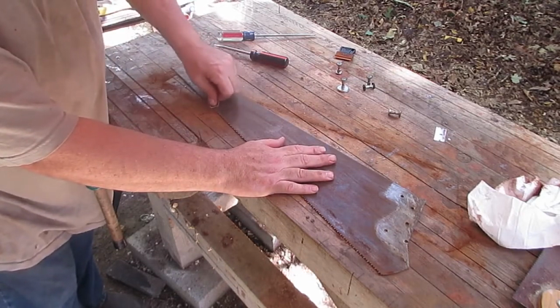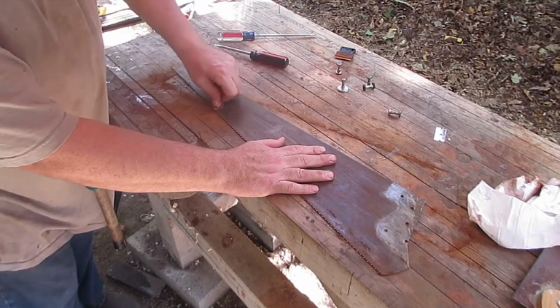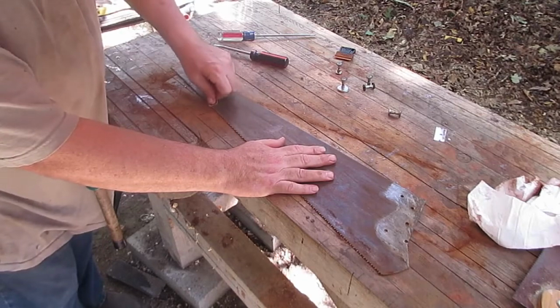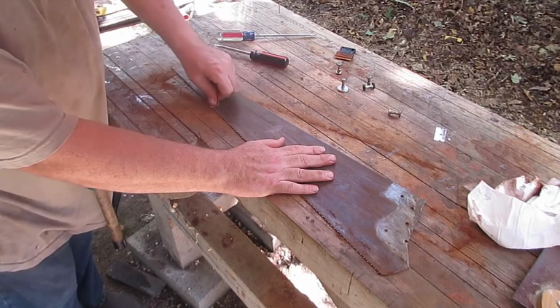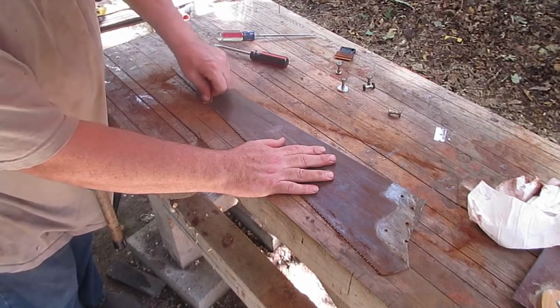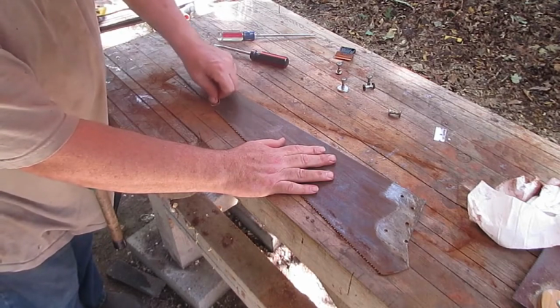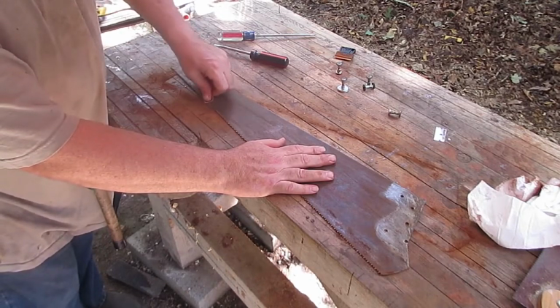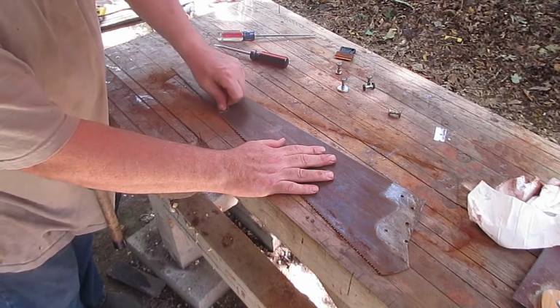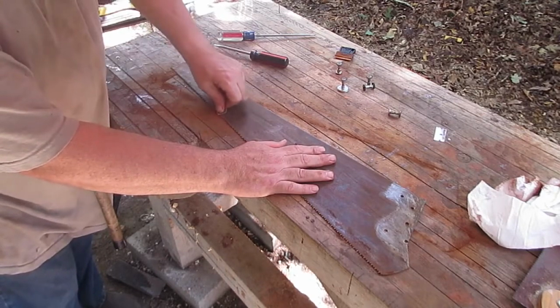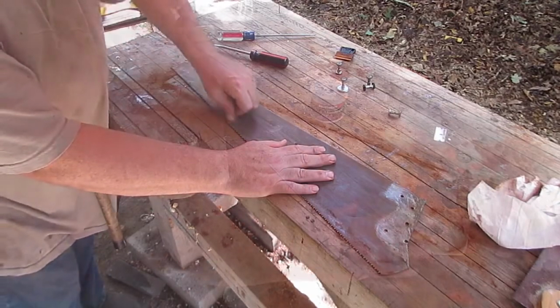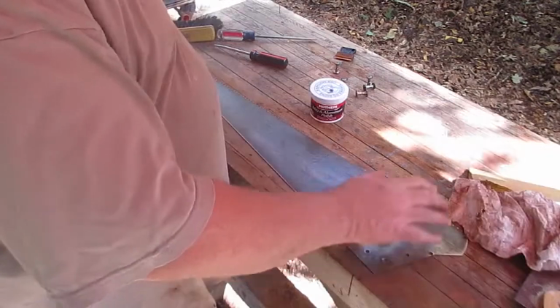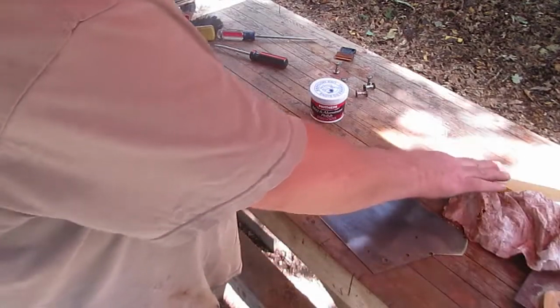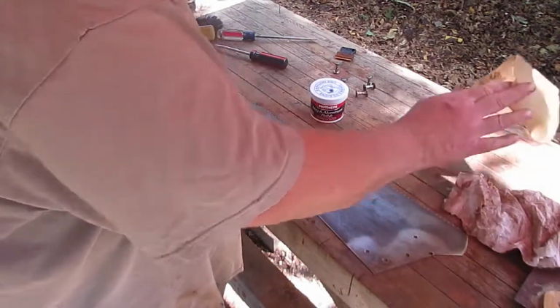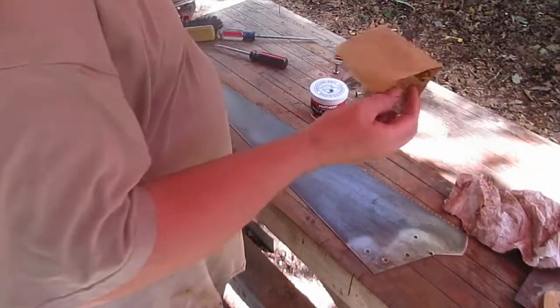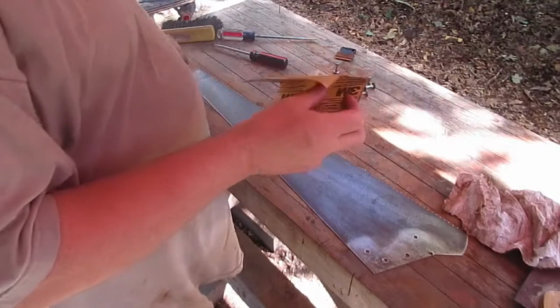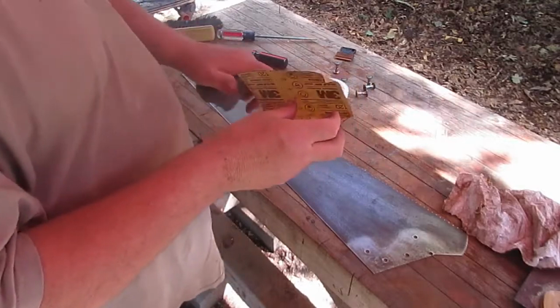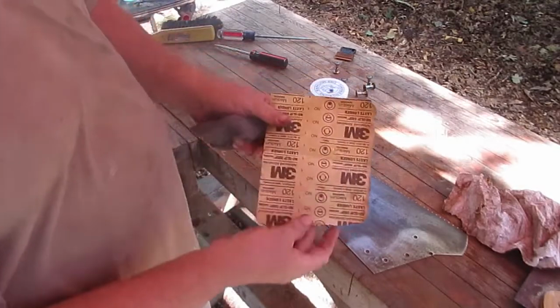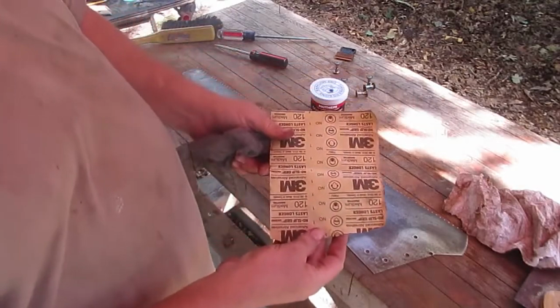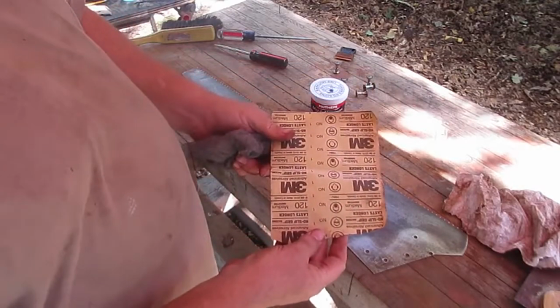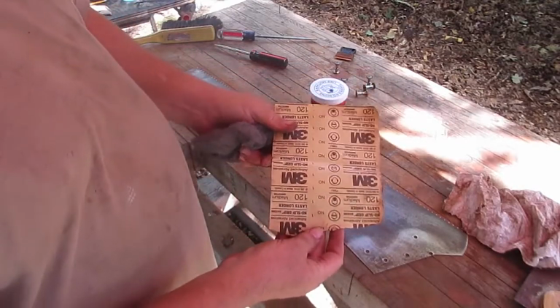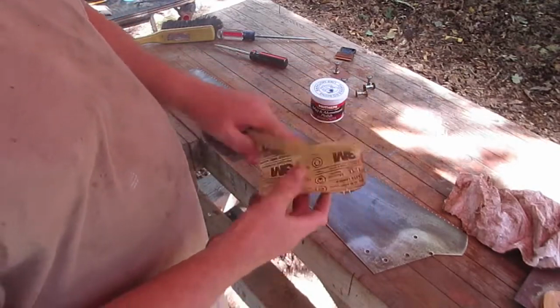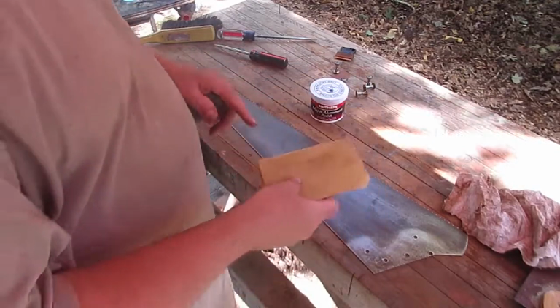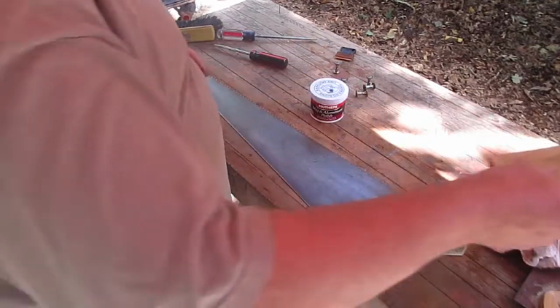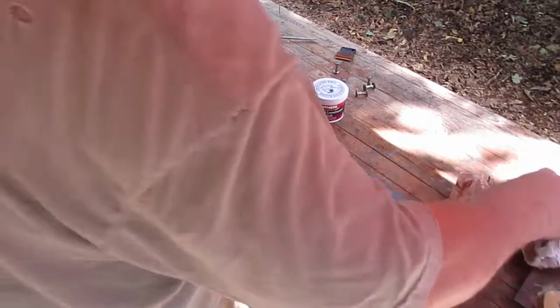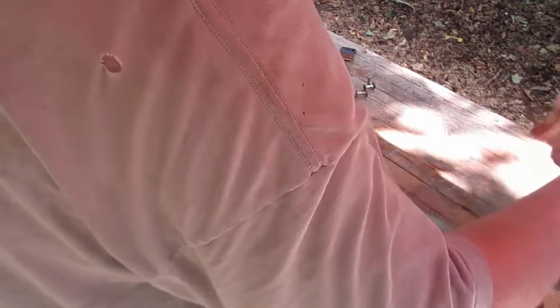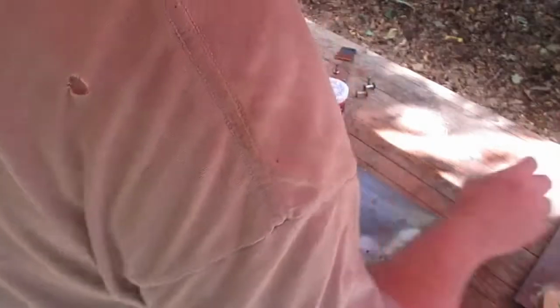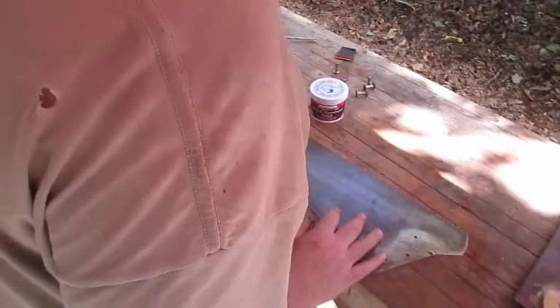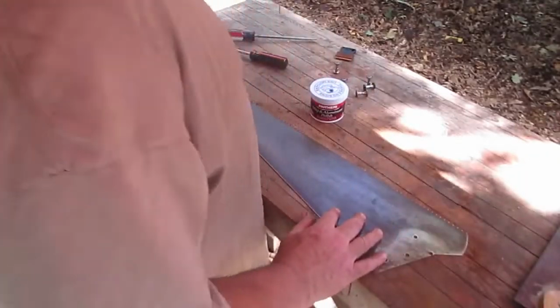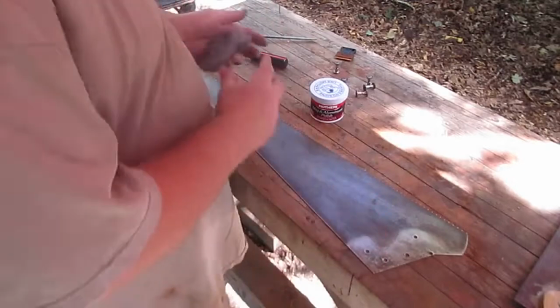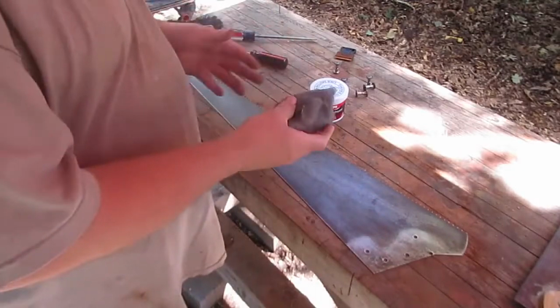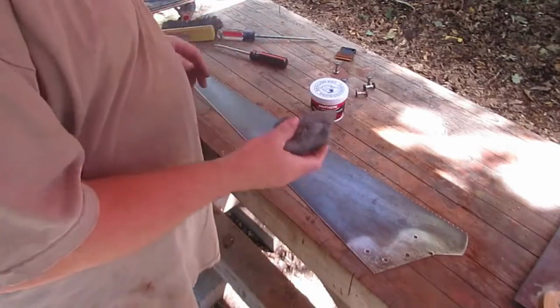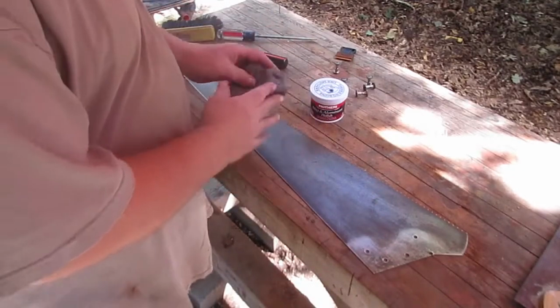But I want that brushed off of there. Alright, so I went from 60 grit to 120 grit, and that's as far as I'm going to take this. And I have some steel wool.